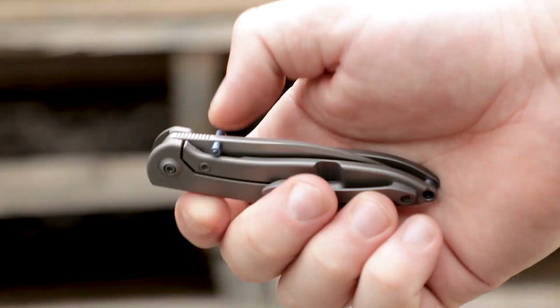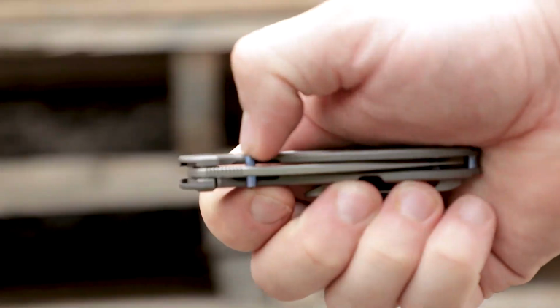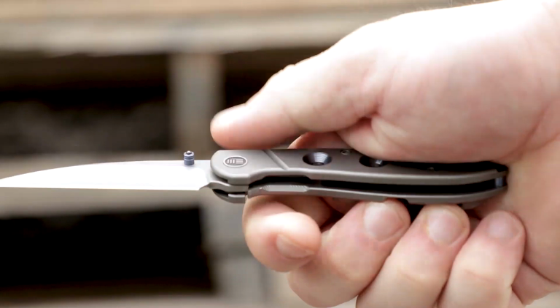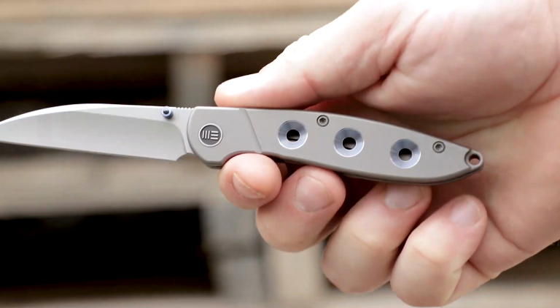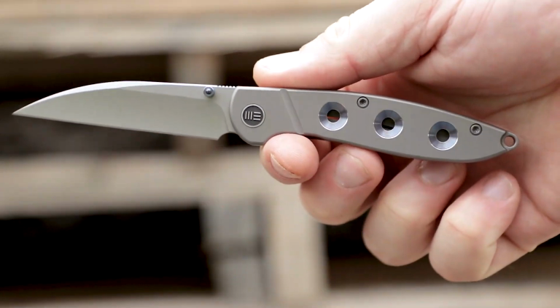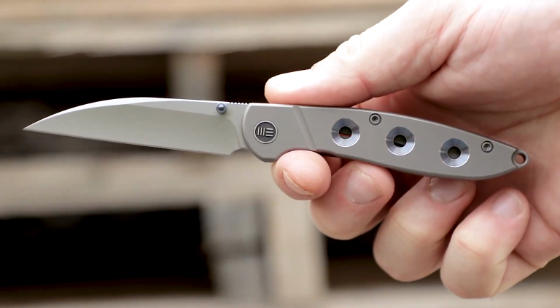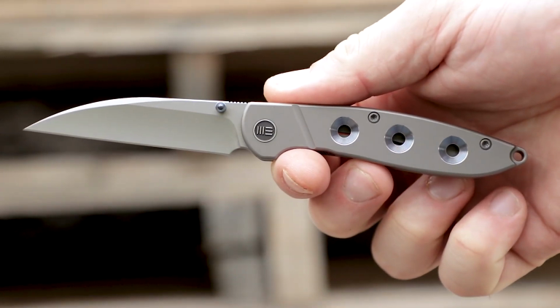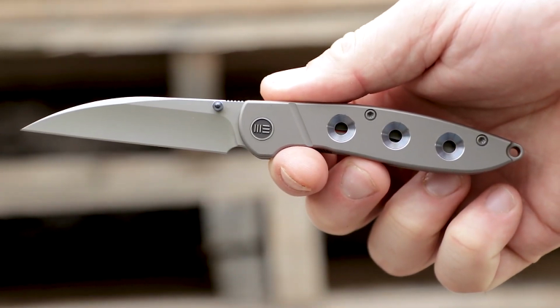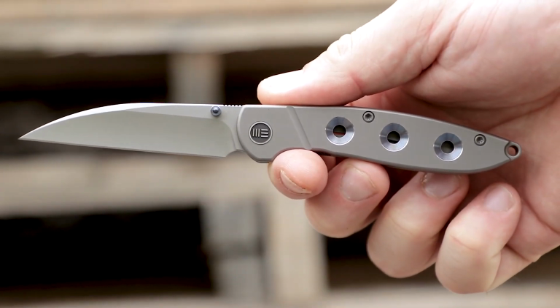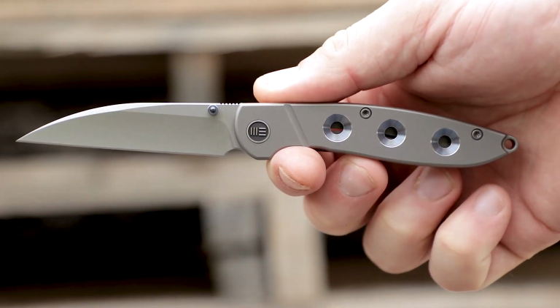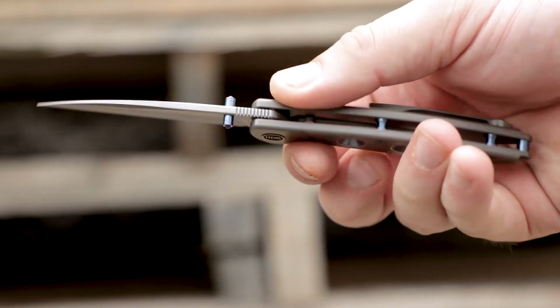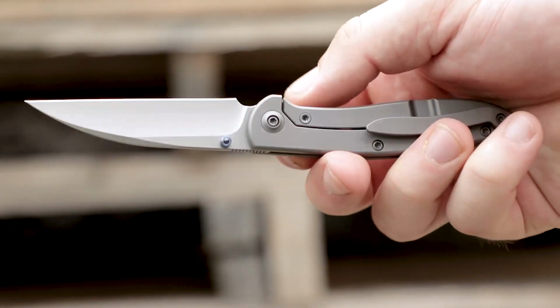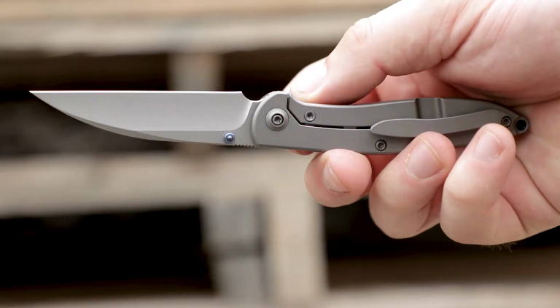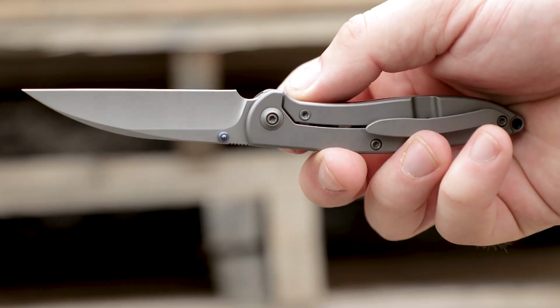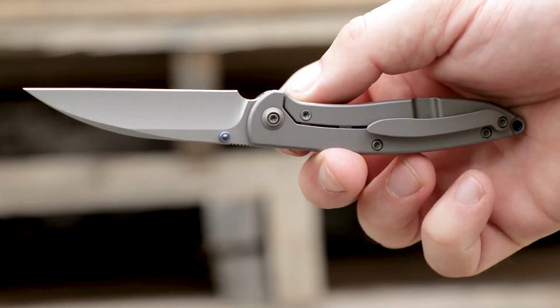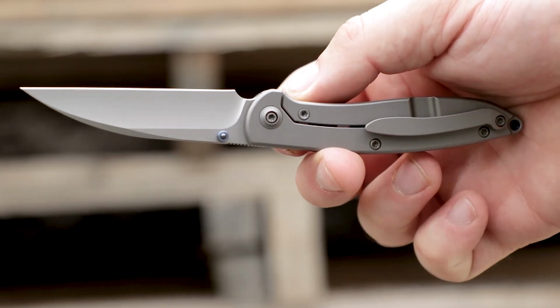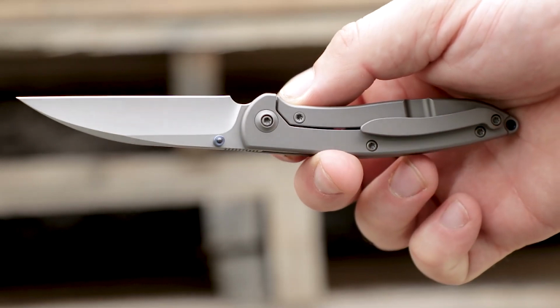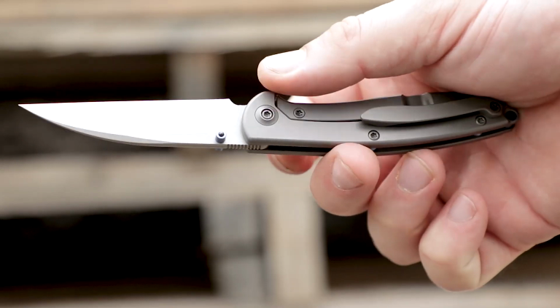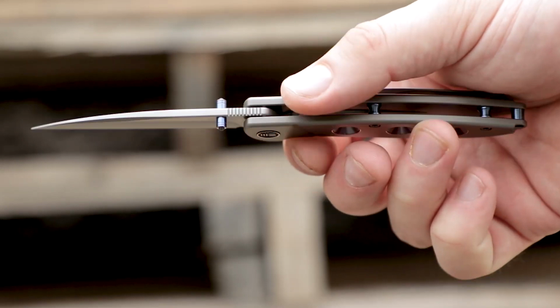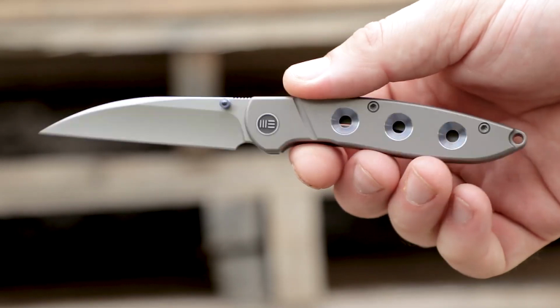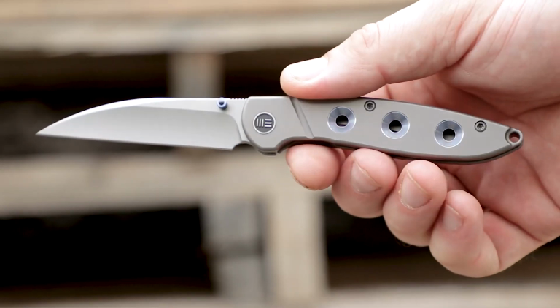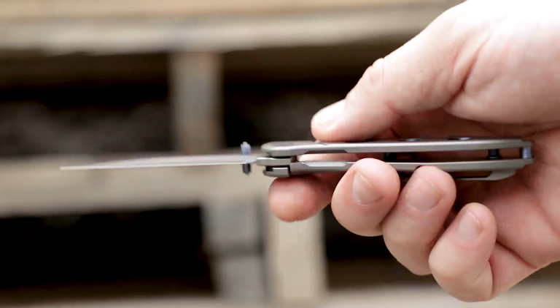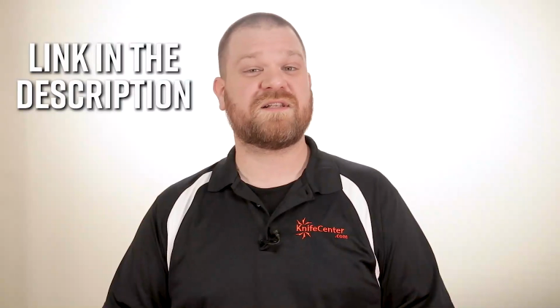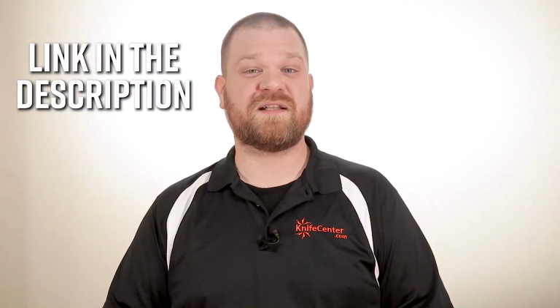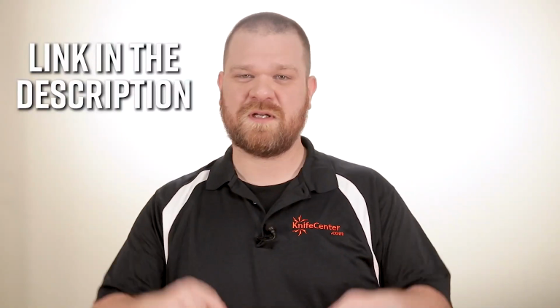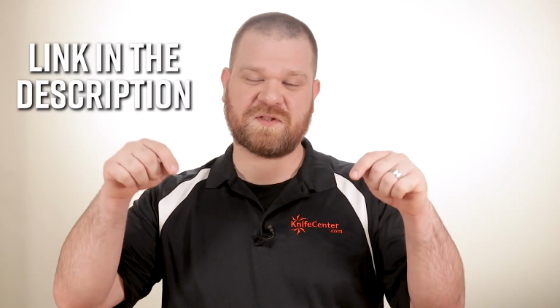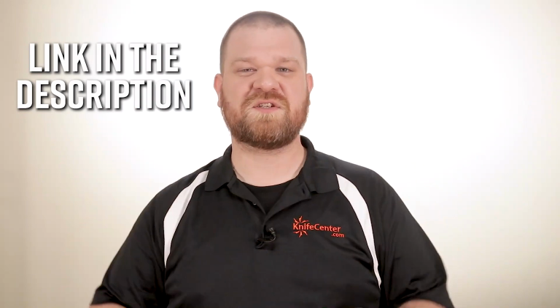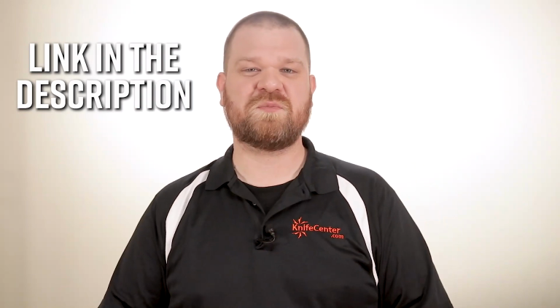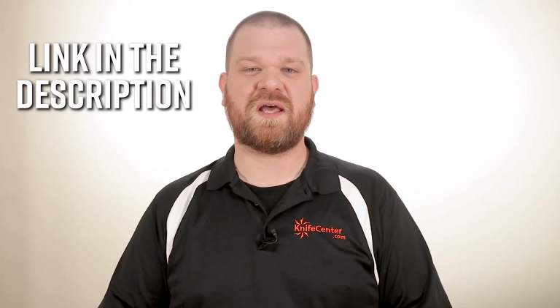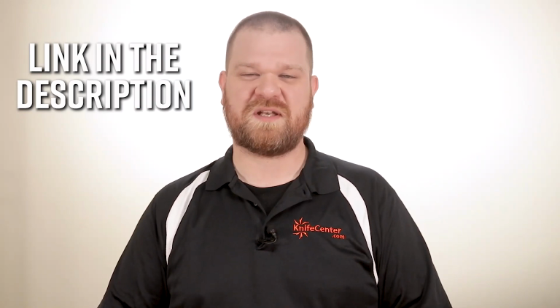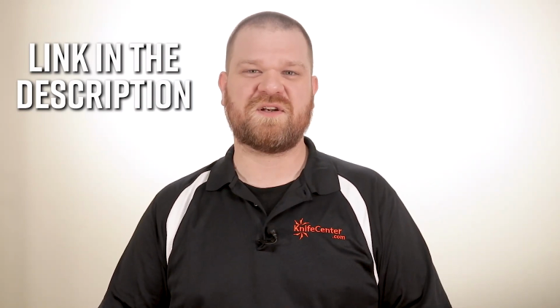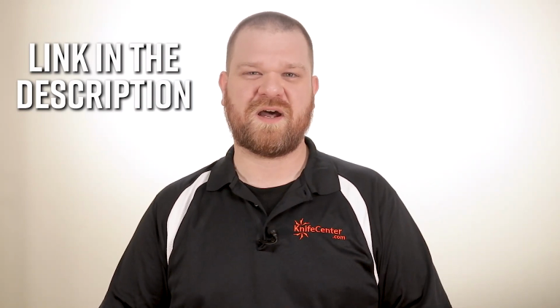The 908 Schism is another solid entry from WE Knives, and if you've been looking to upgrade your gentleman's knife, you should take a look — especially if you appreciate the everyday usability of a wharncliffe blade. To get your hands on one, click the link in the description below to head over to KnifeCenter.com.